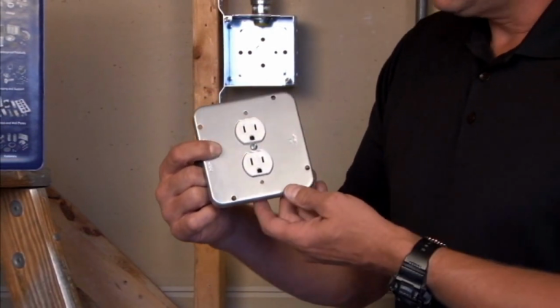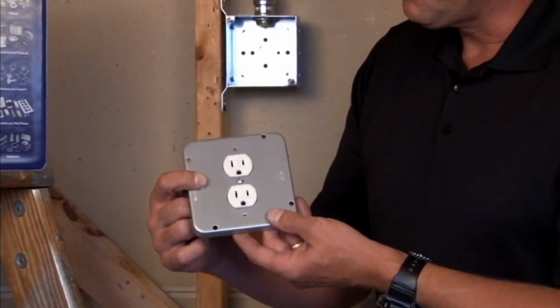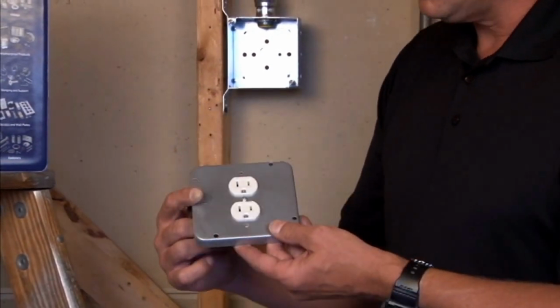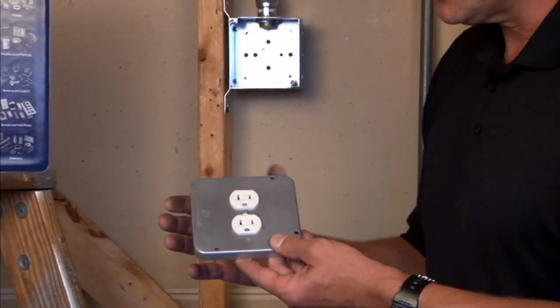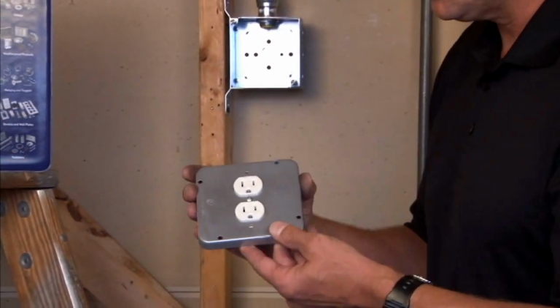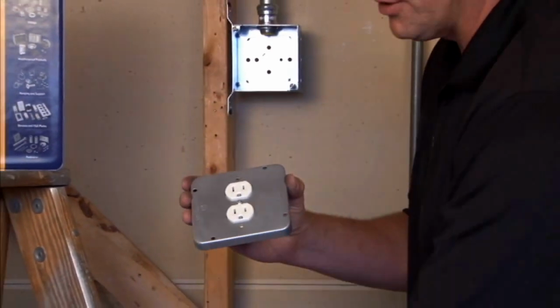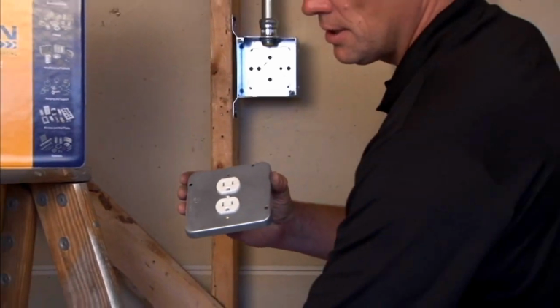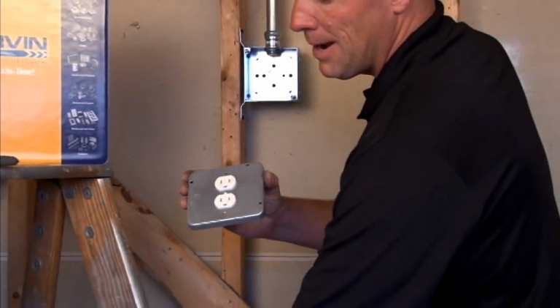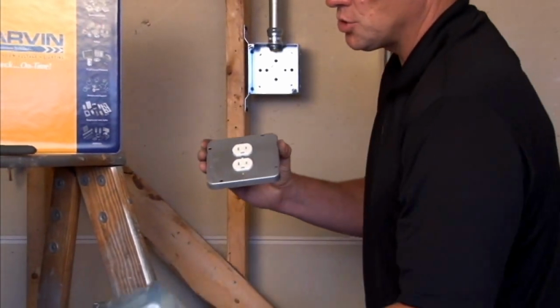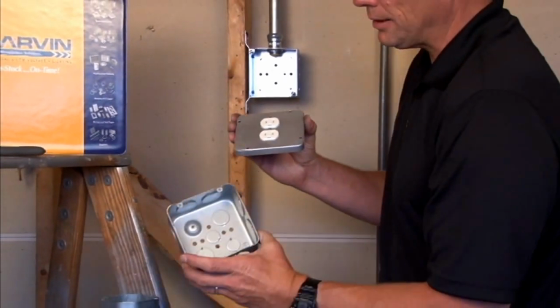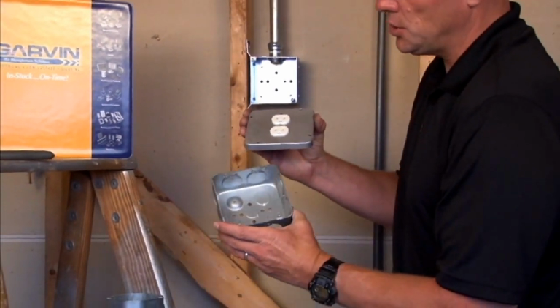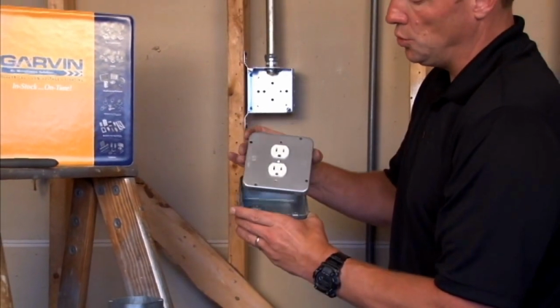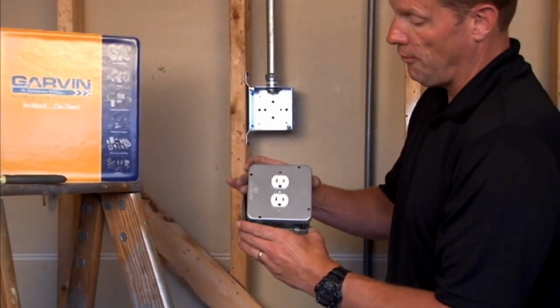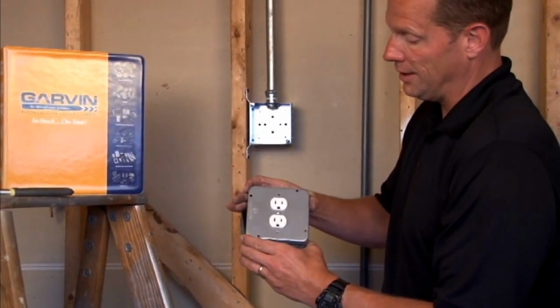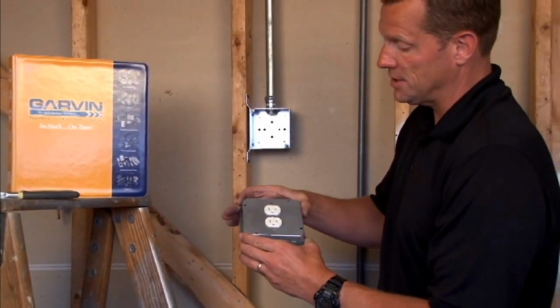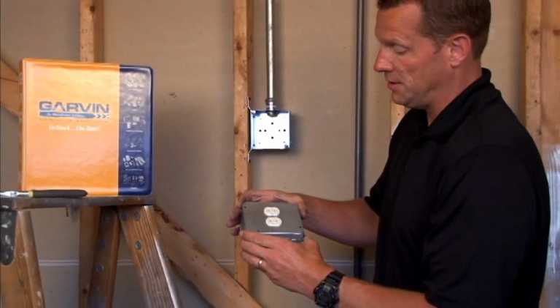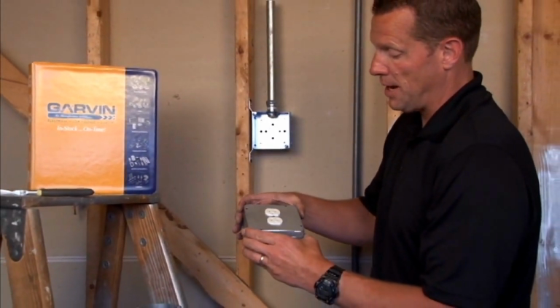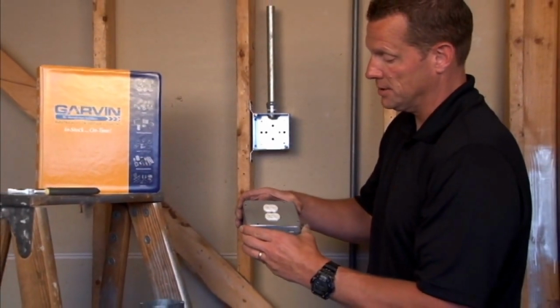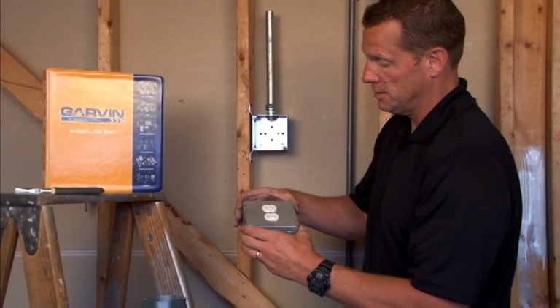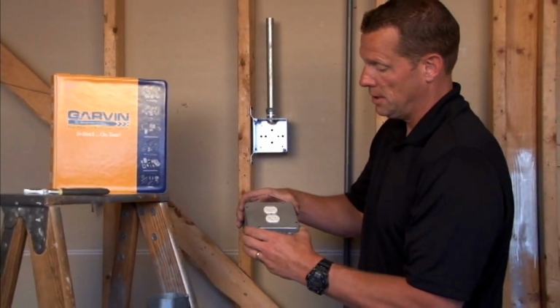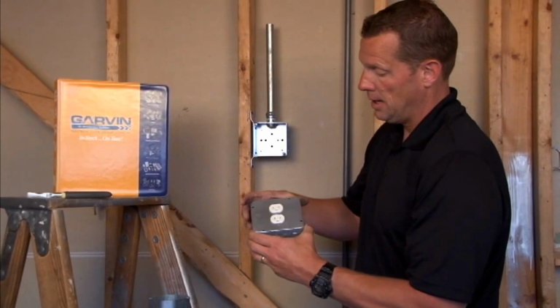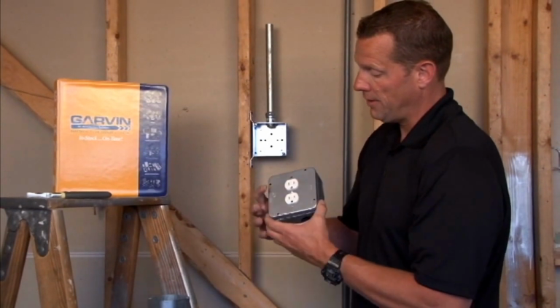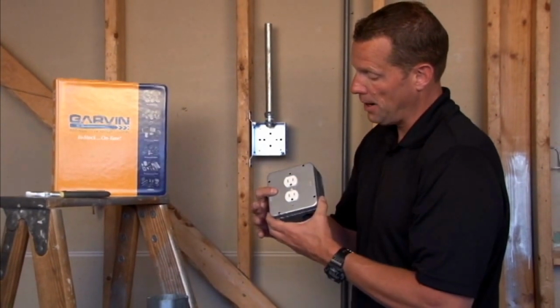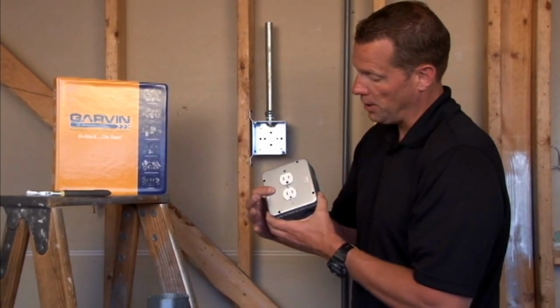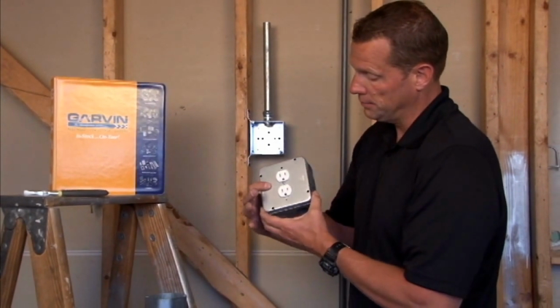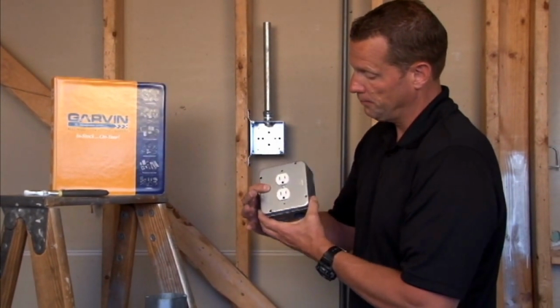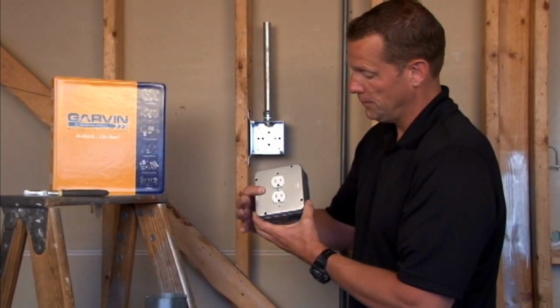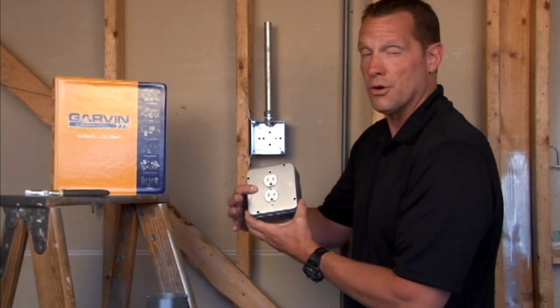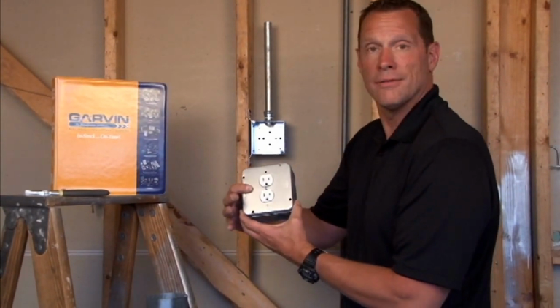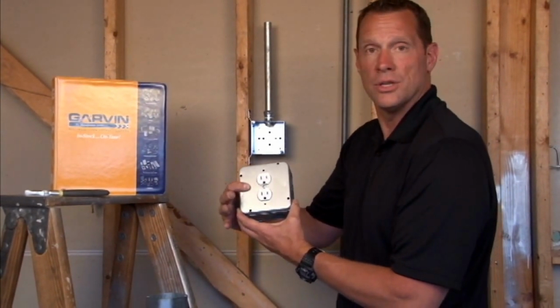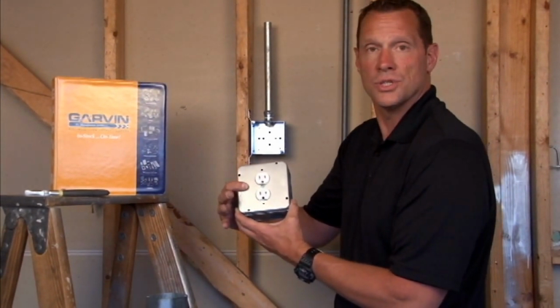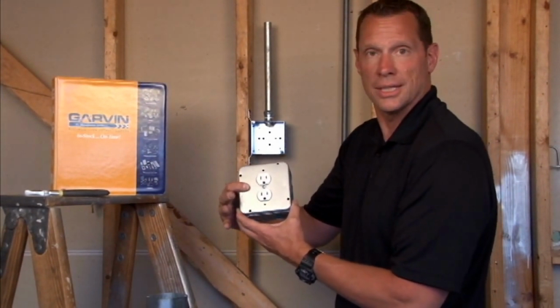These 4 and 11/16 inch covers mount directly to 4 and 11/16 inch boxes and provide a power plug in a variety of industrial settings.